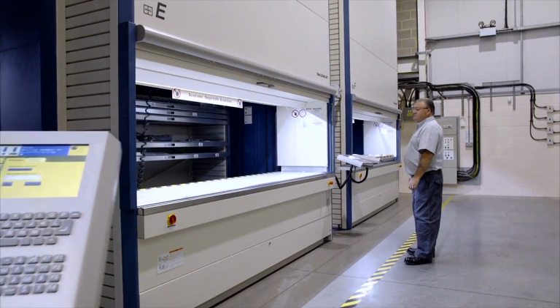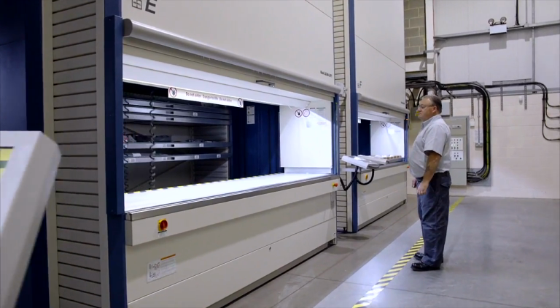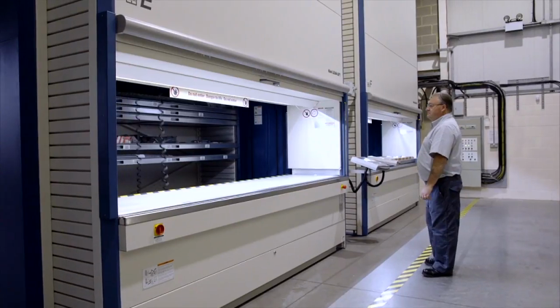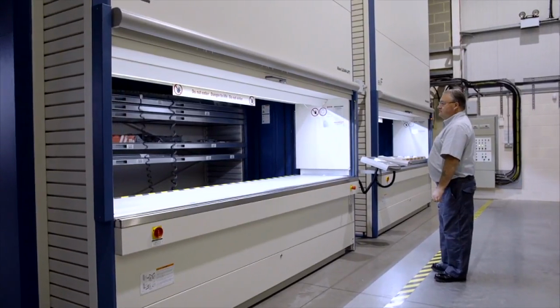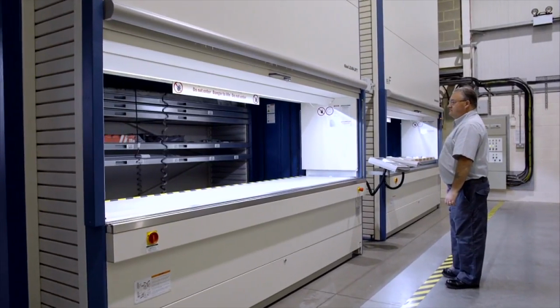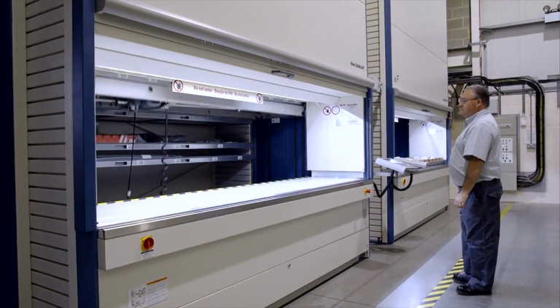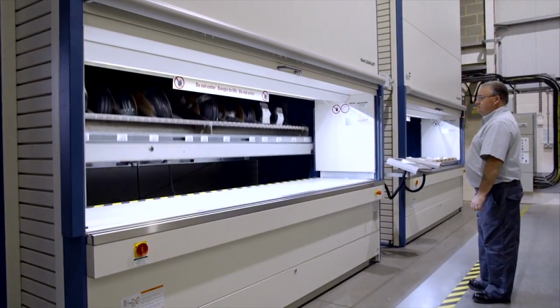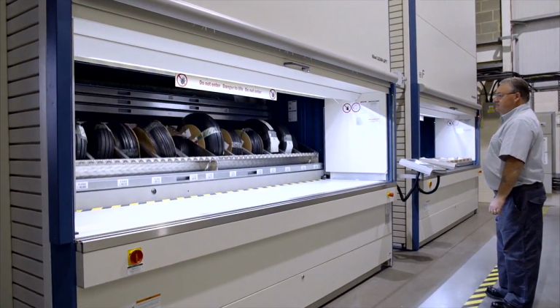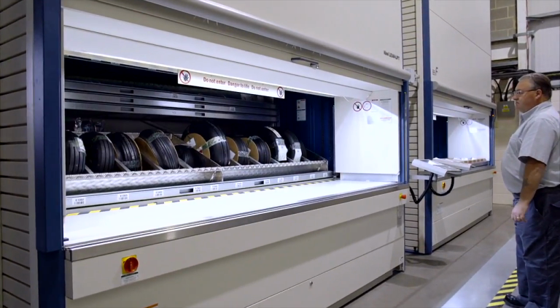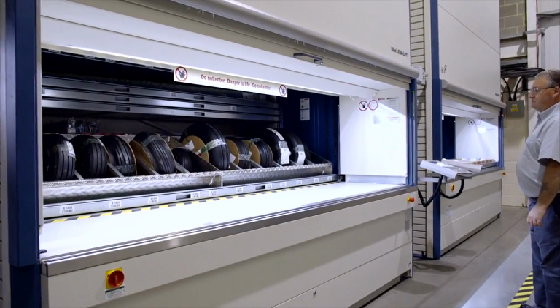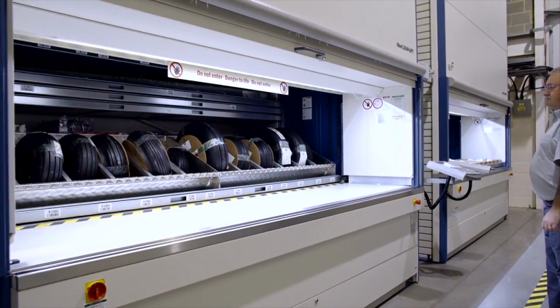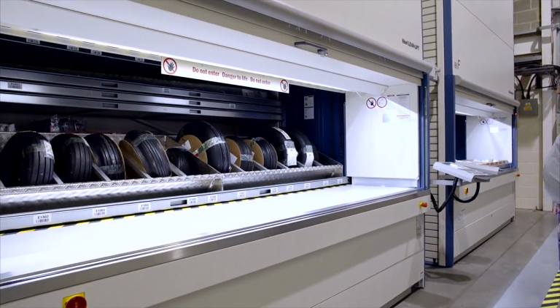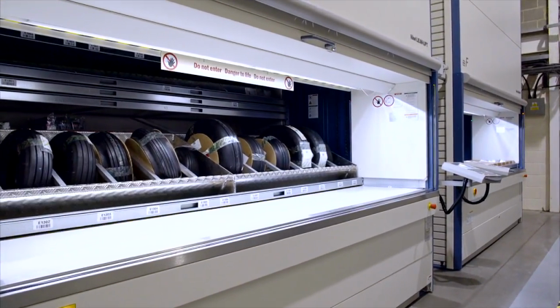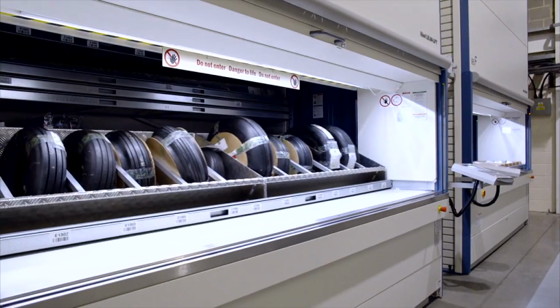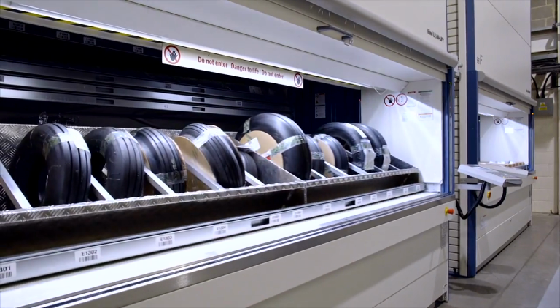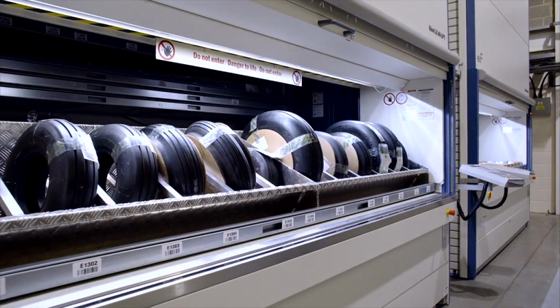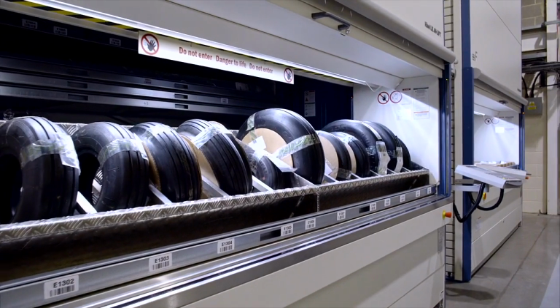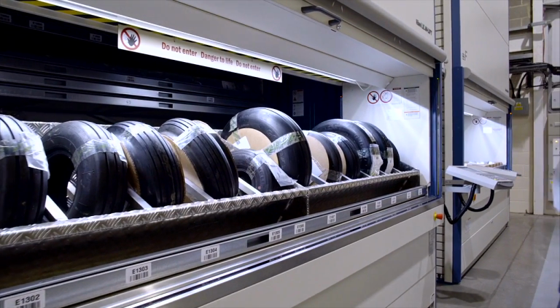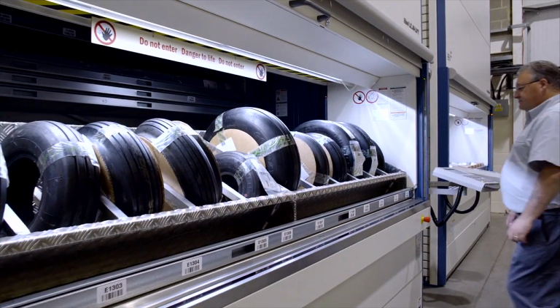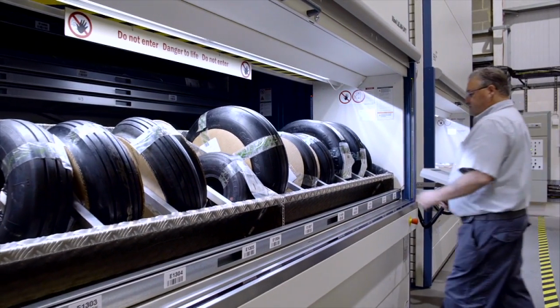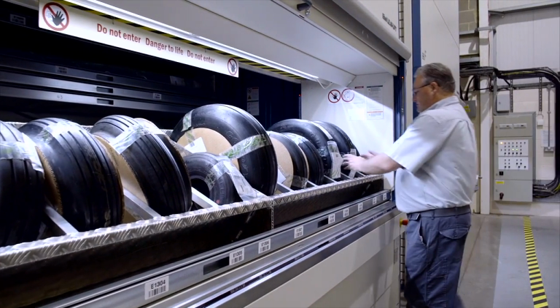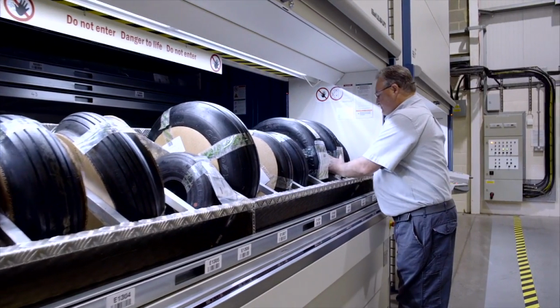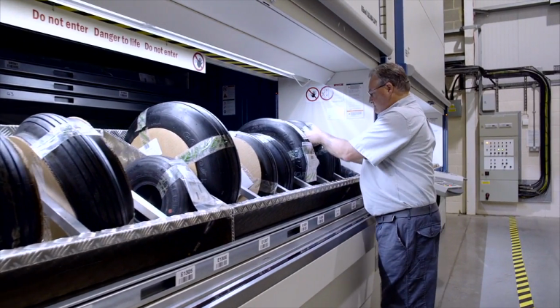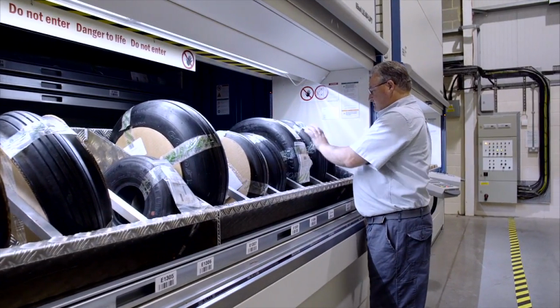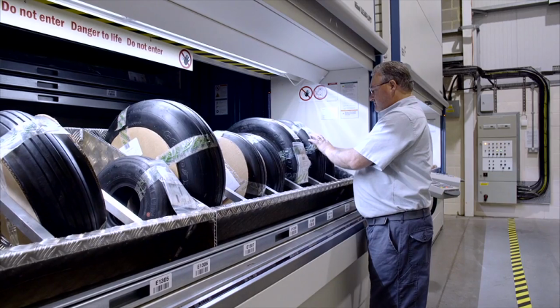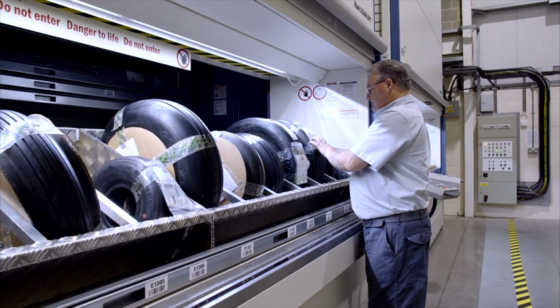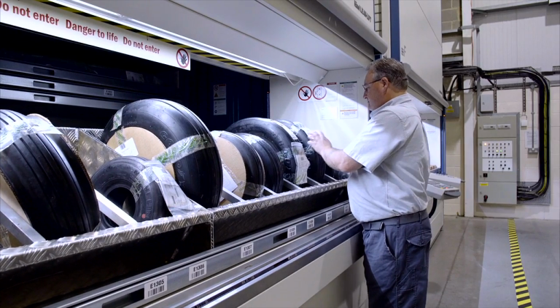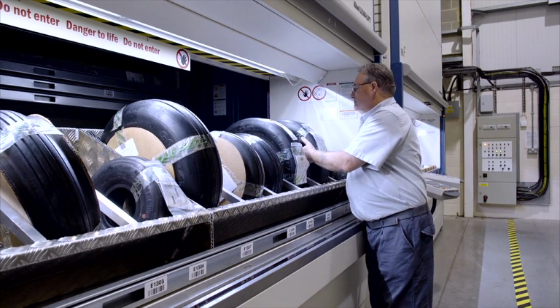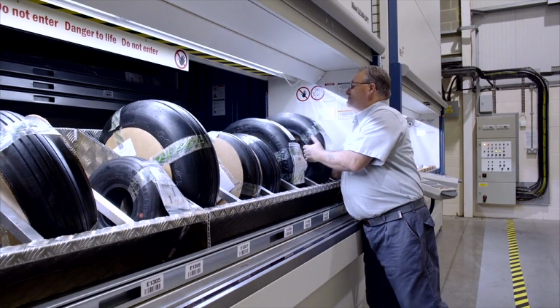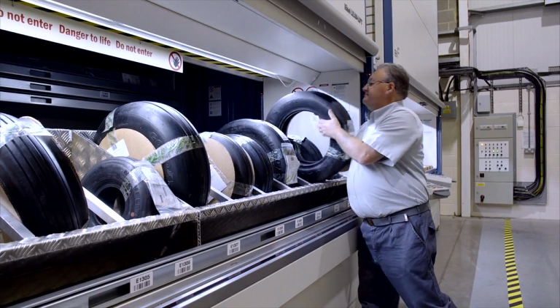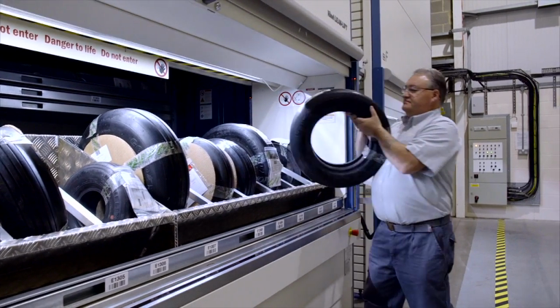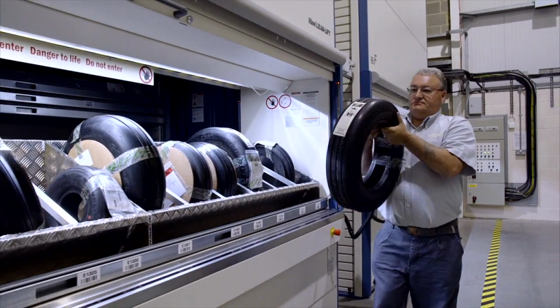The Haenel leanlift is especially well-suited for storing small and medium-sized parts. Customized system mechanisms for storing components like airplane wheels make the Haenel leanlift a universal storage solution.